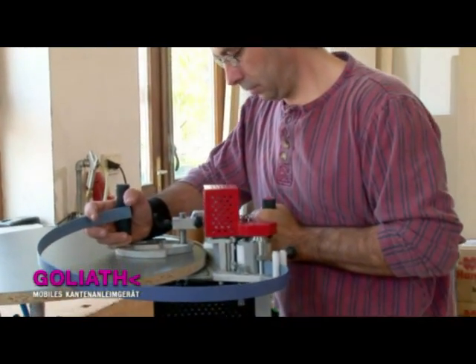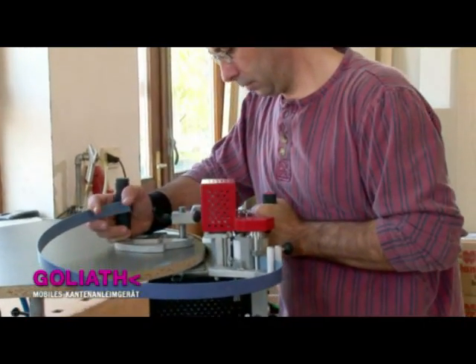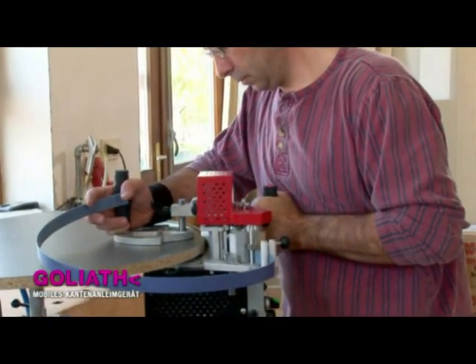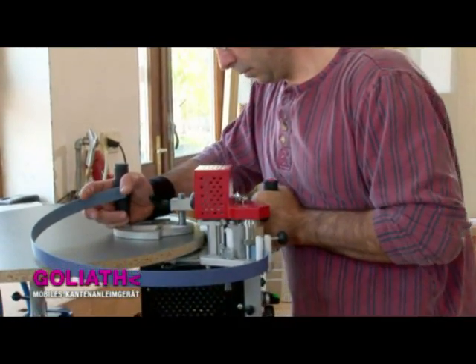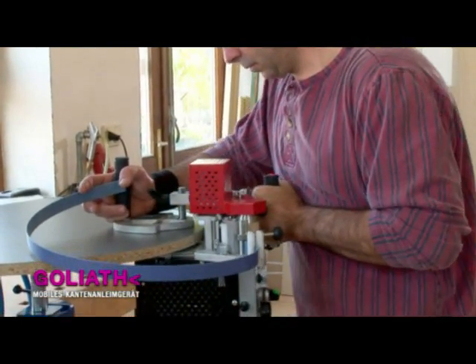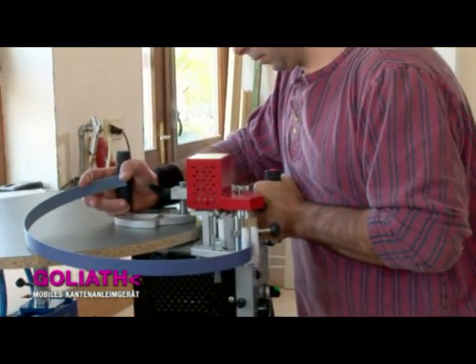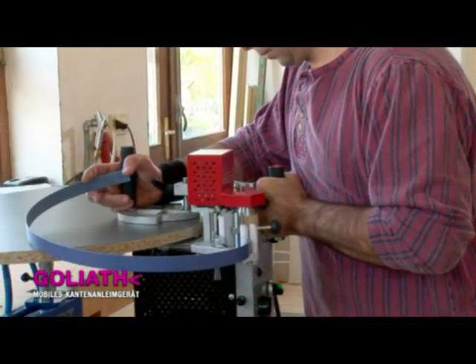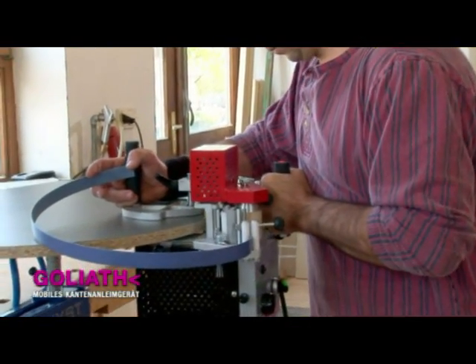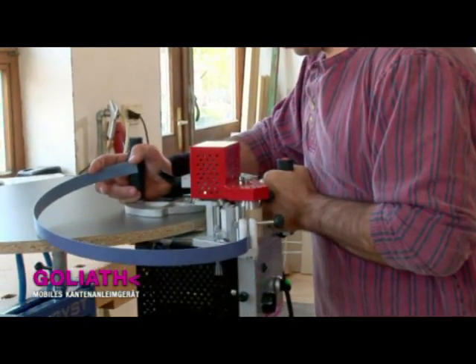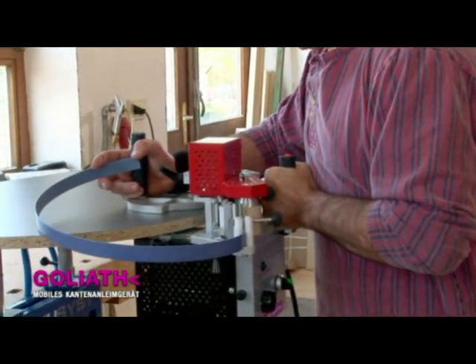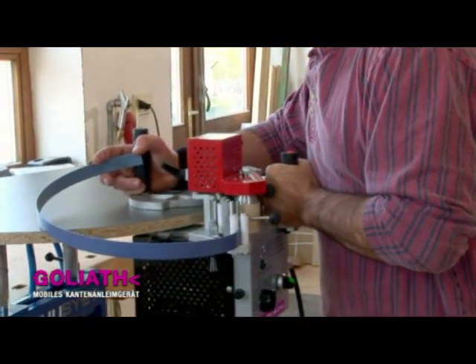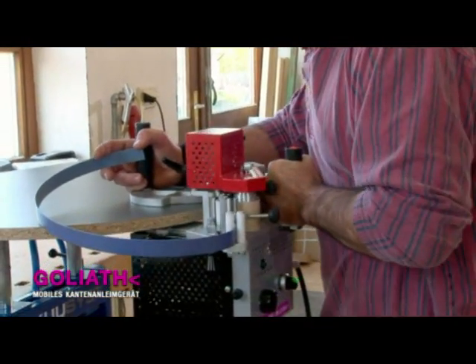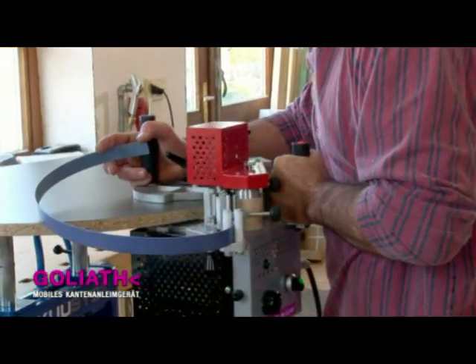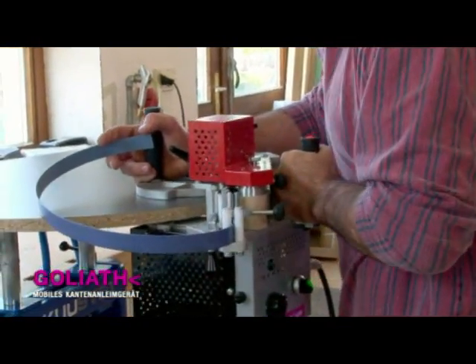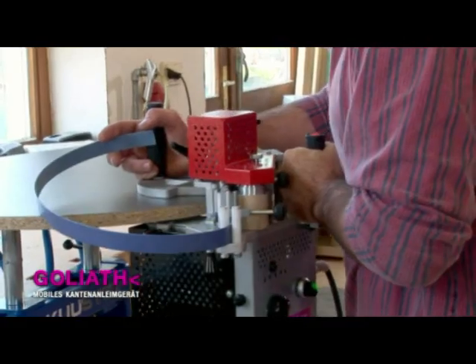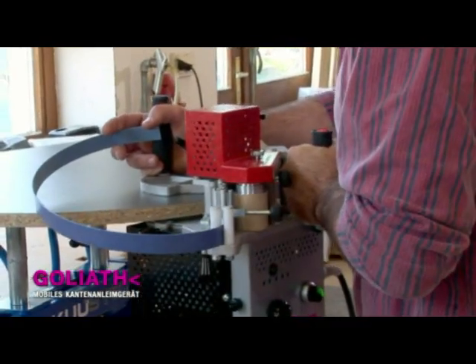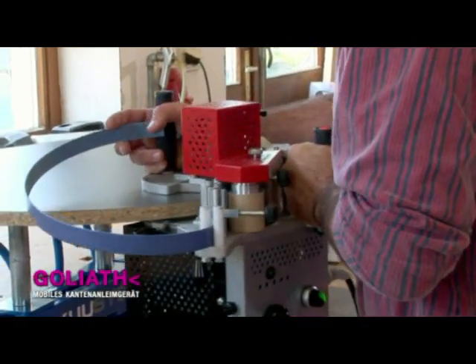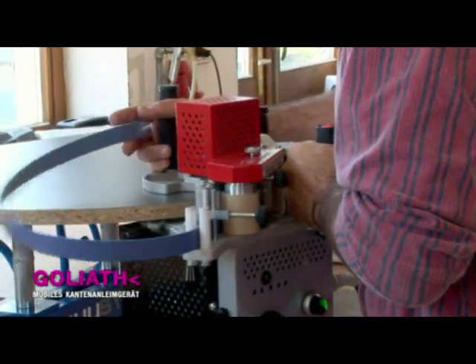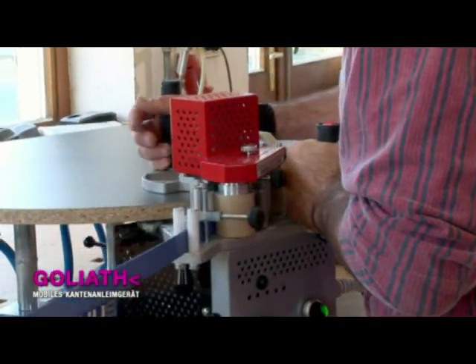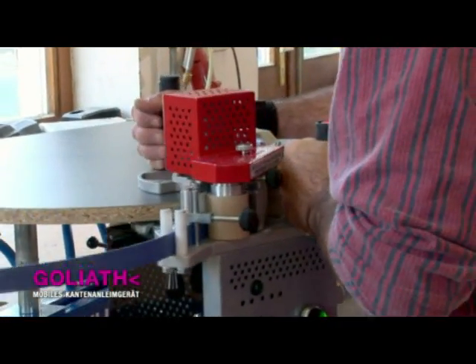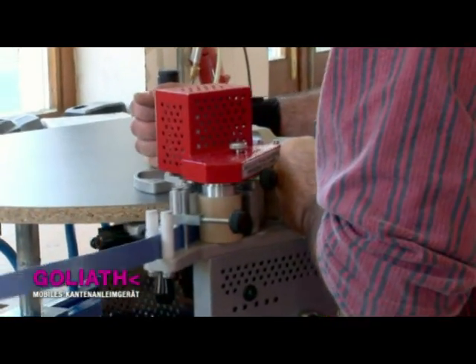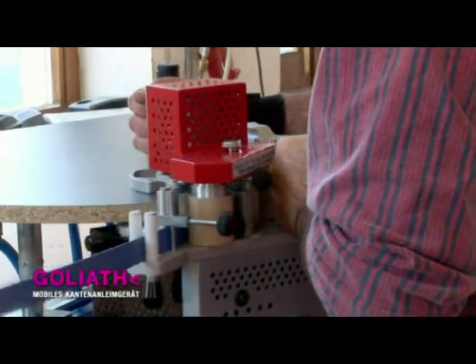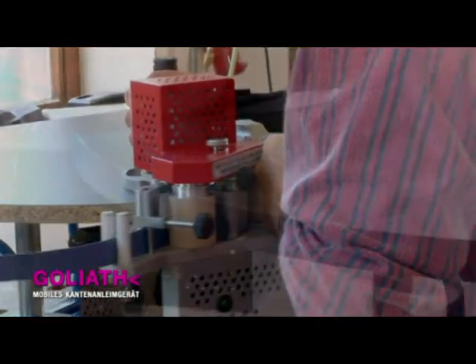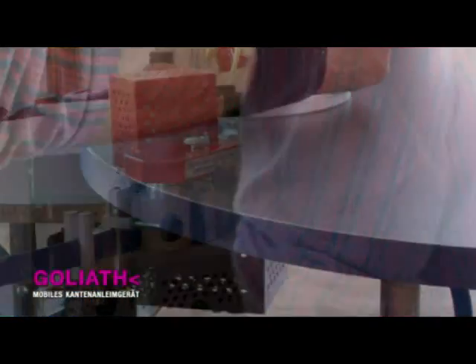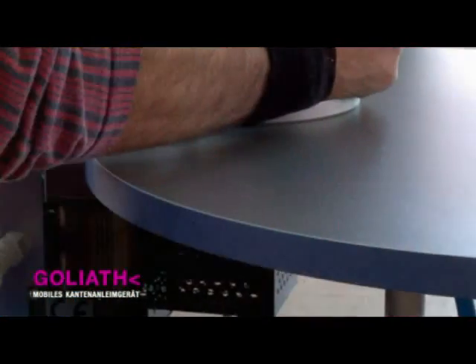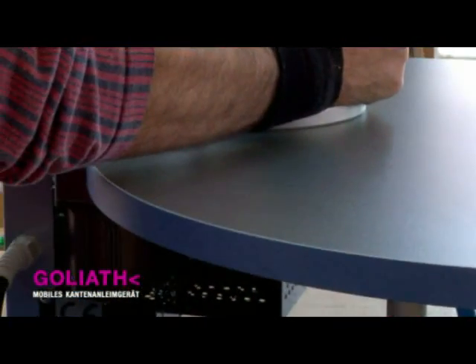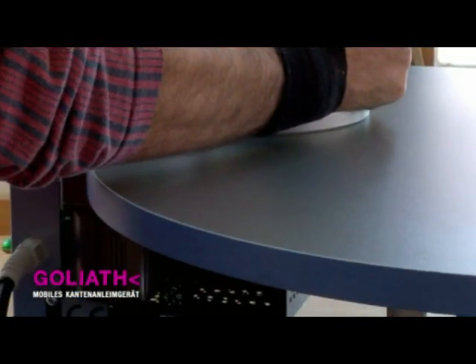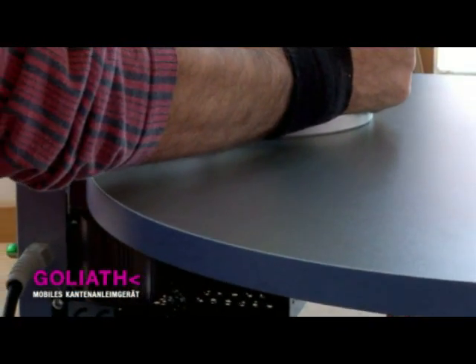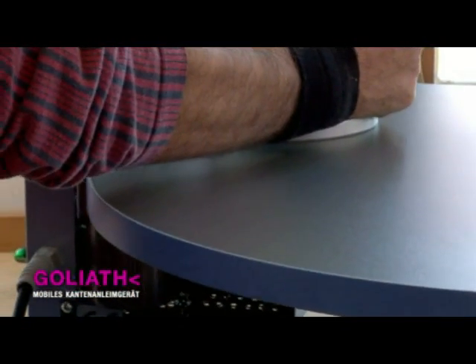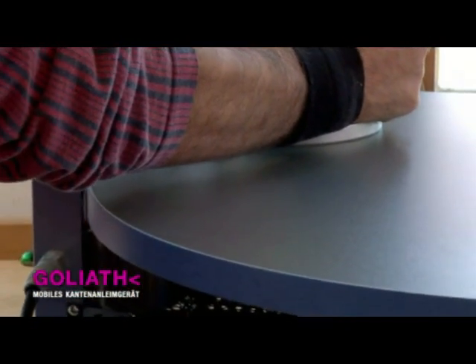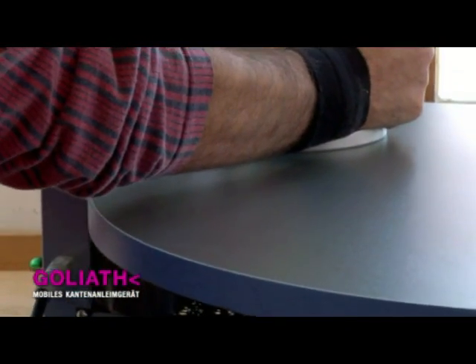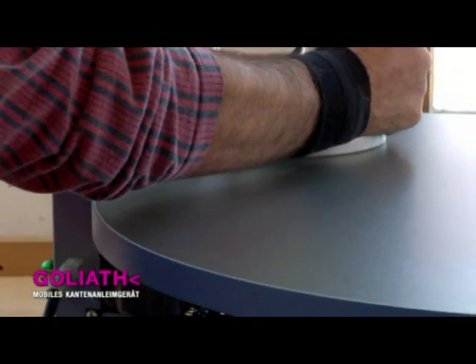Edgings made of wood, polypropylene, PVC, ABS, formica, even aluminium and 3D edging can be processed without difficulty.